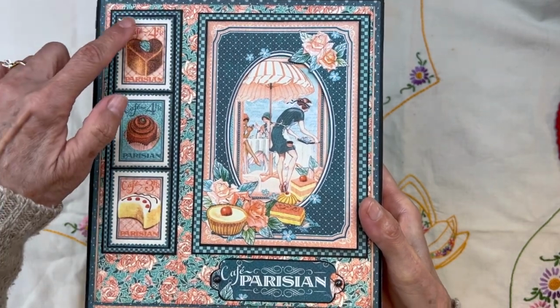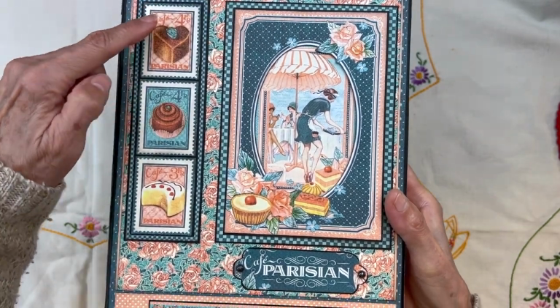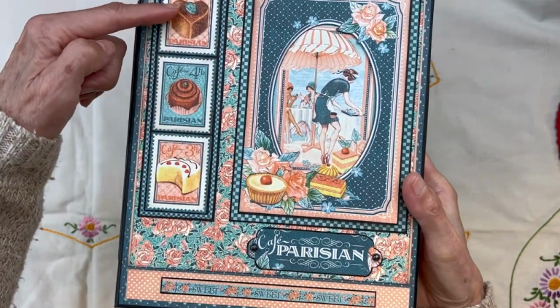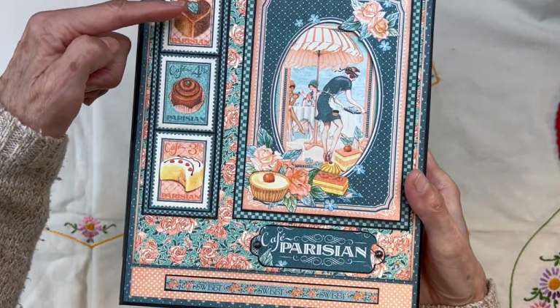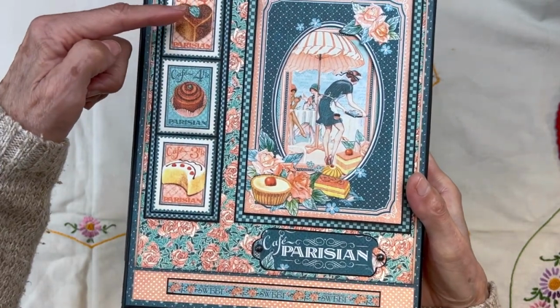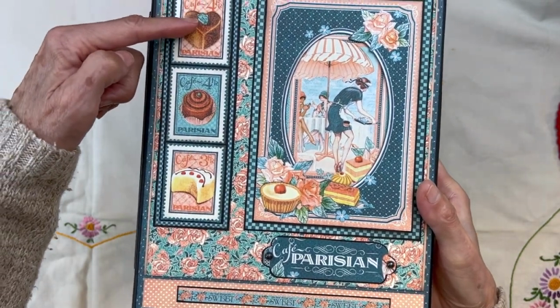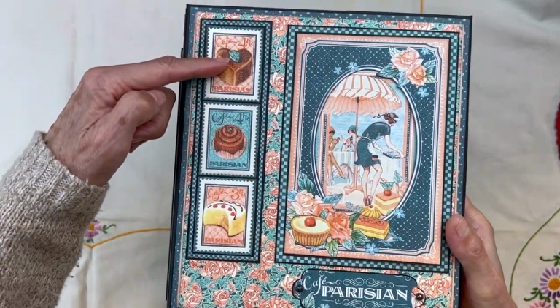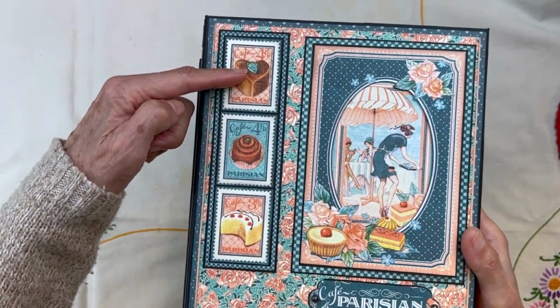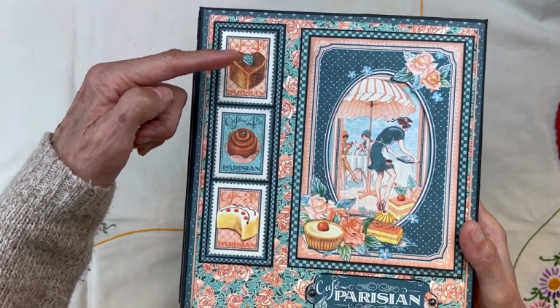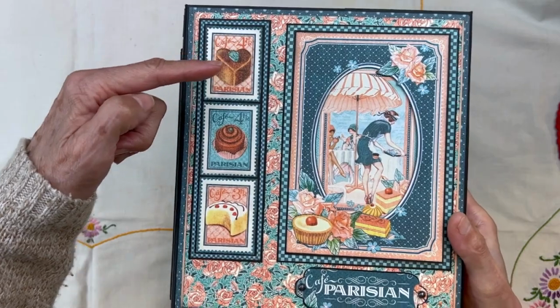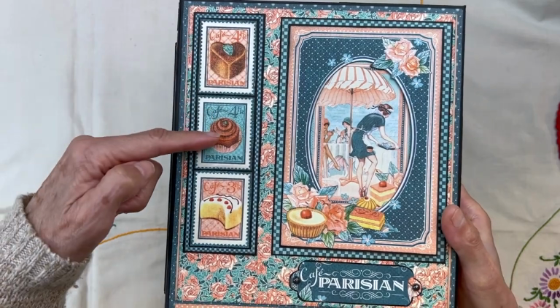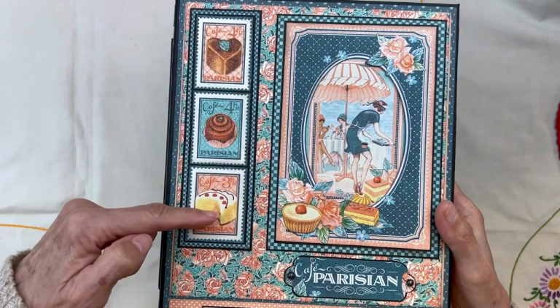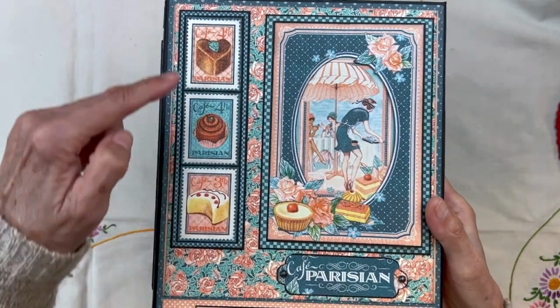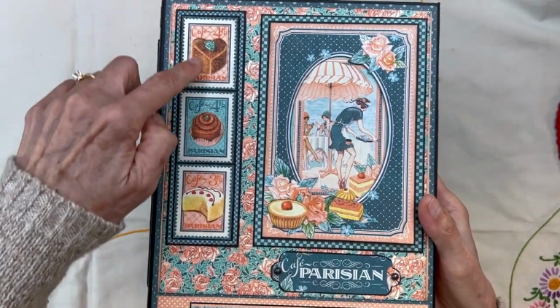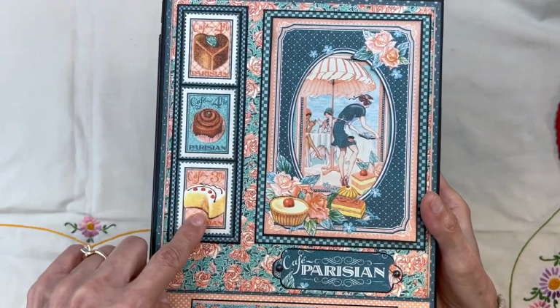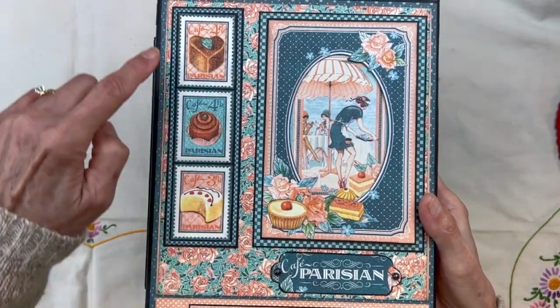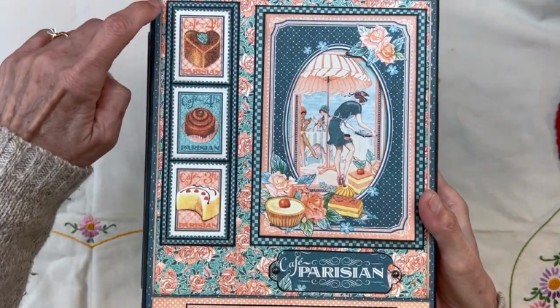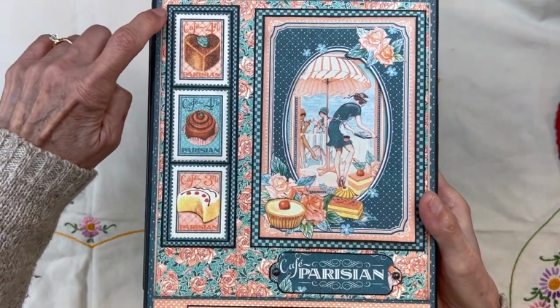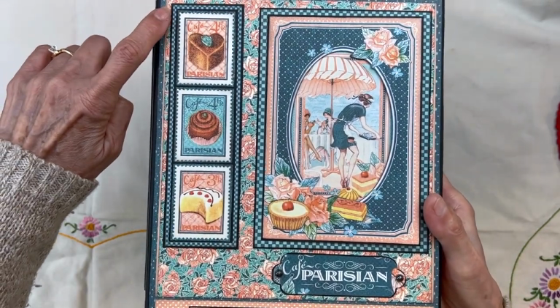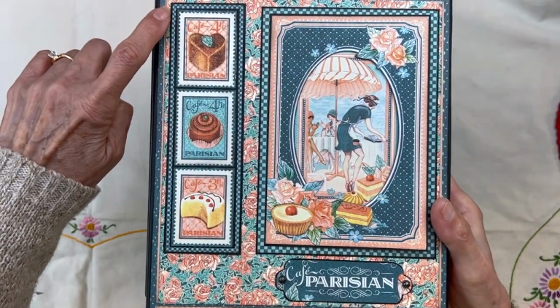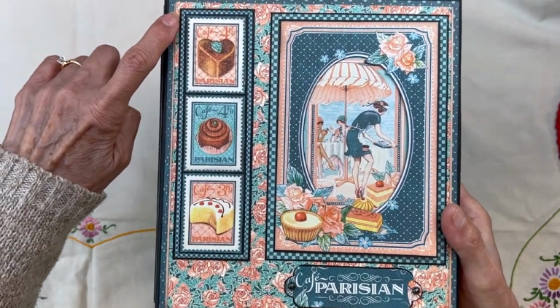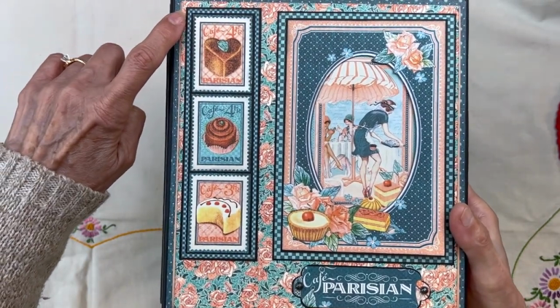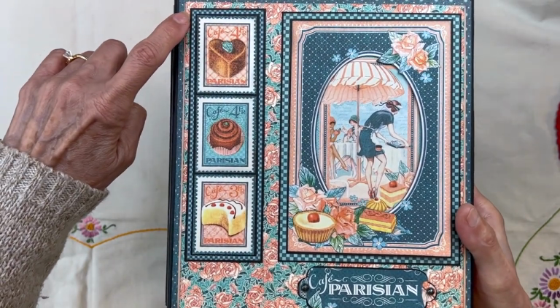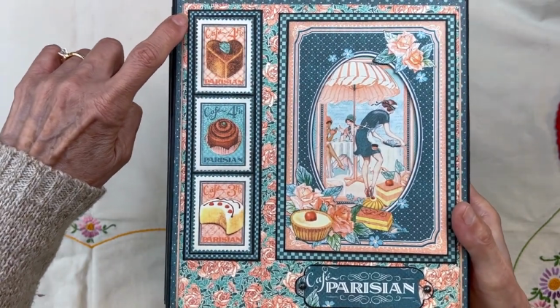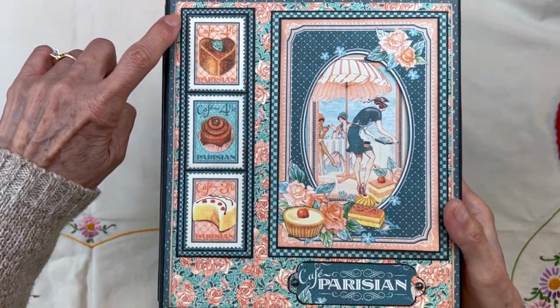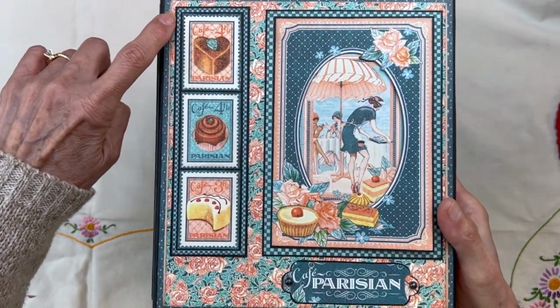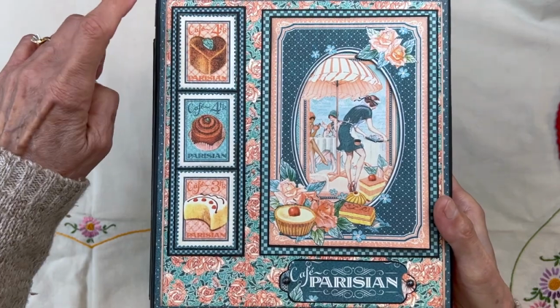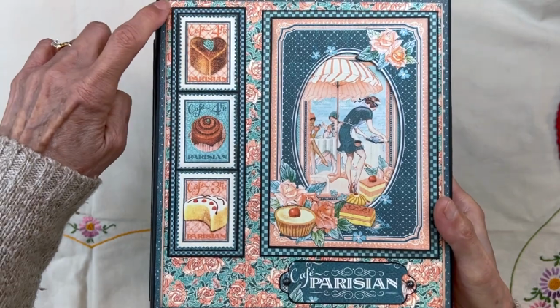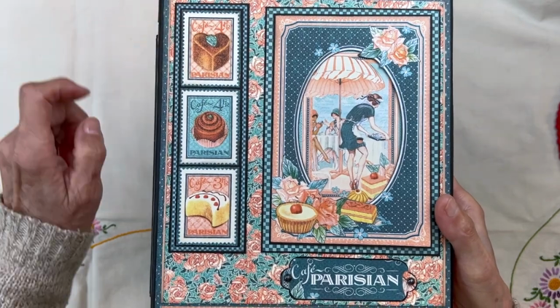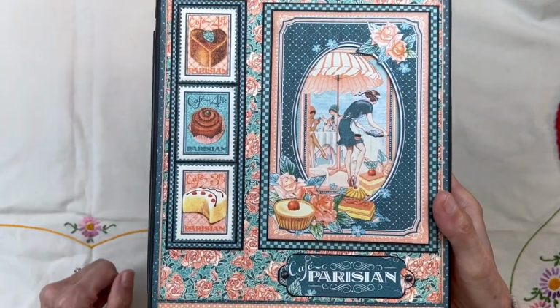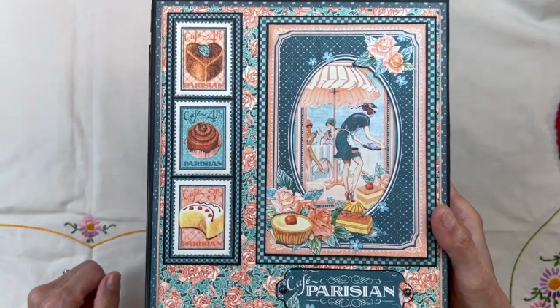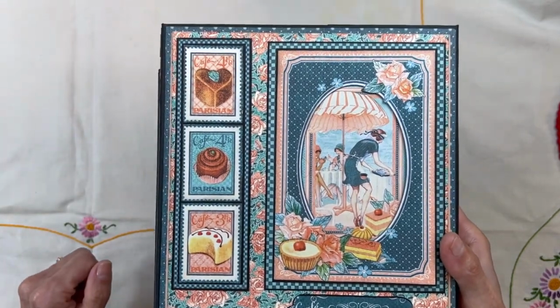Same thing with these stamps — cut these stamps out and matted them all on black, then on the 8x8 checkered paper, and then matted again on black.